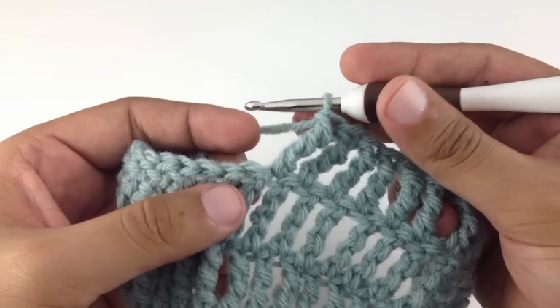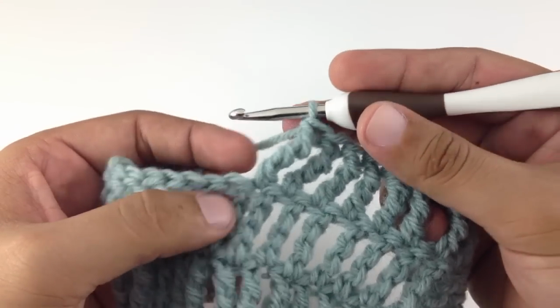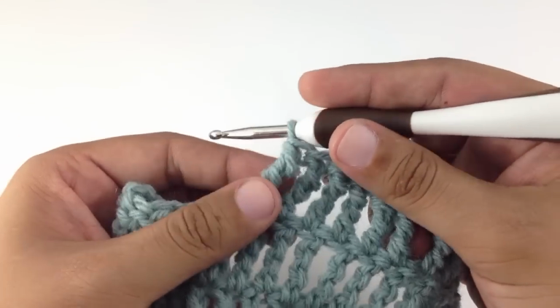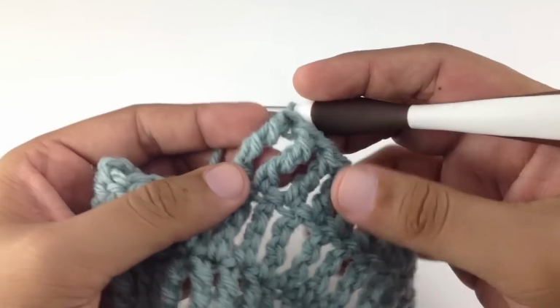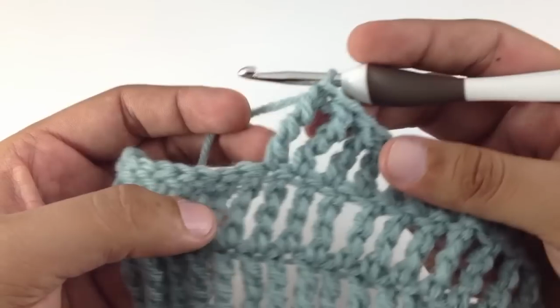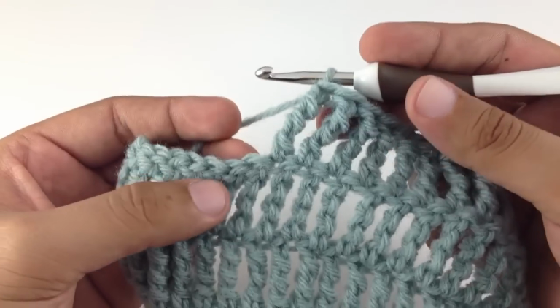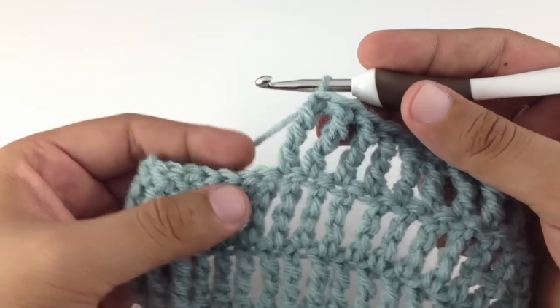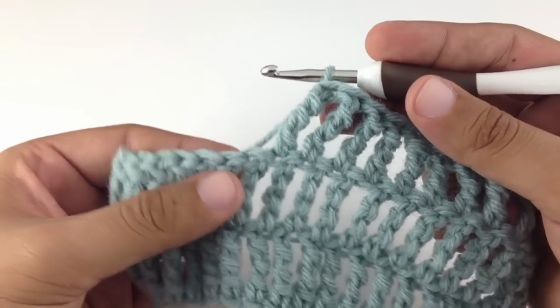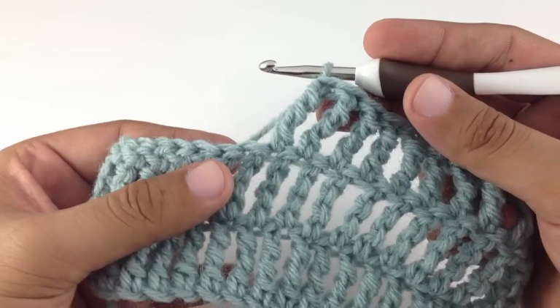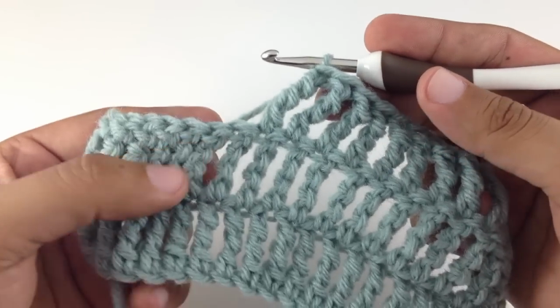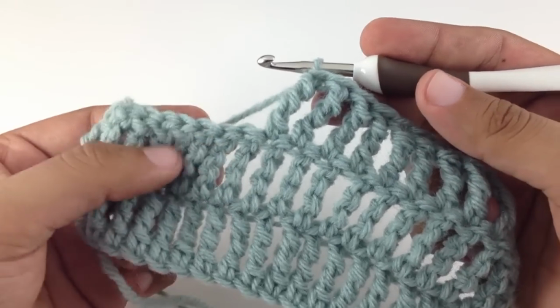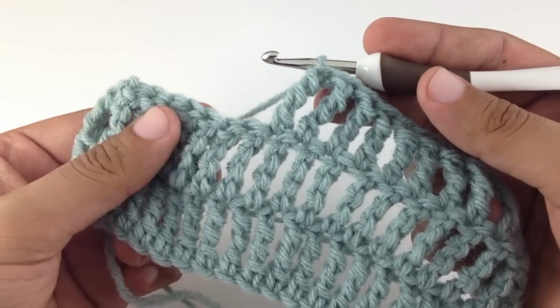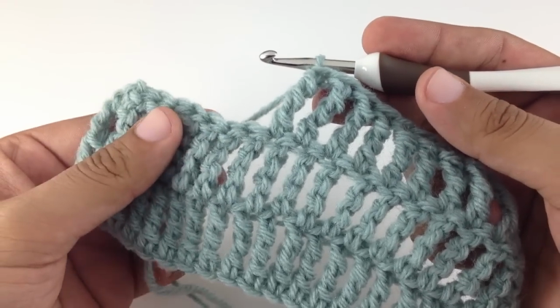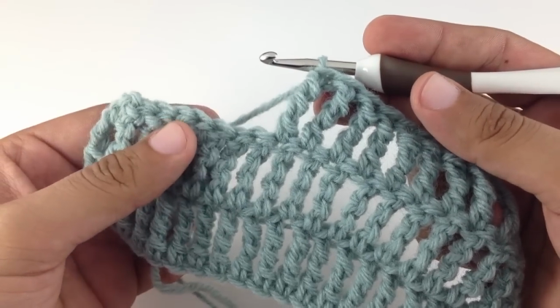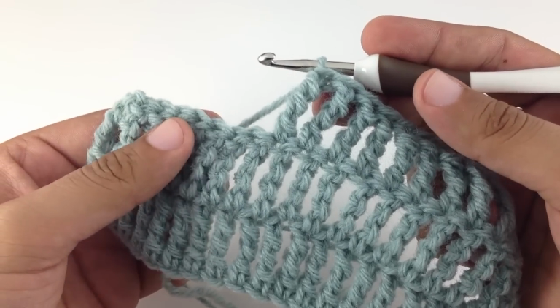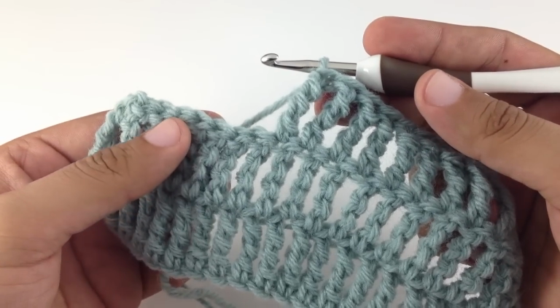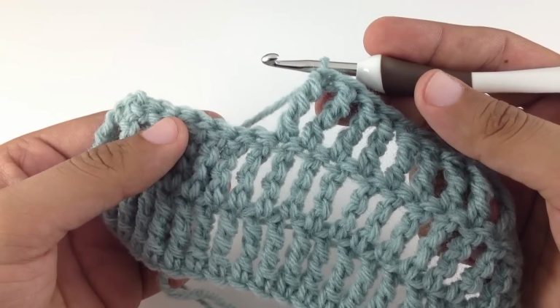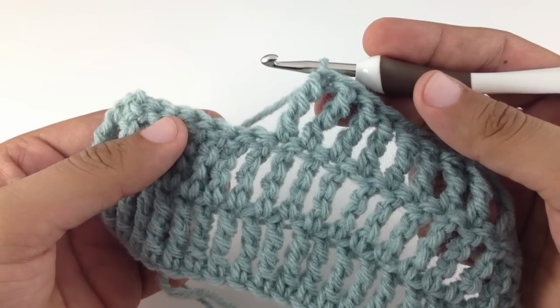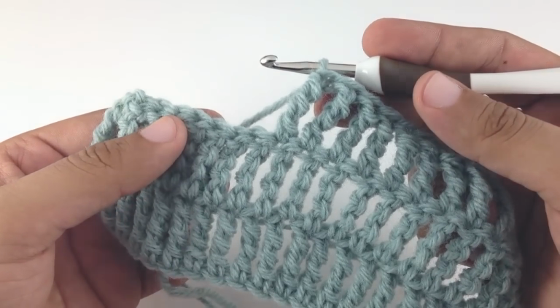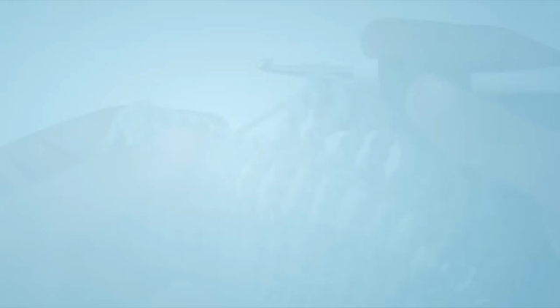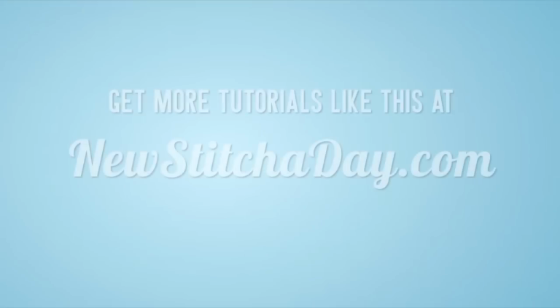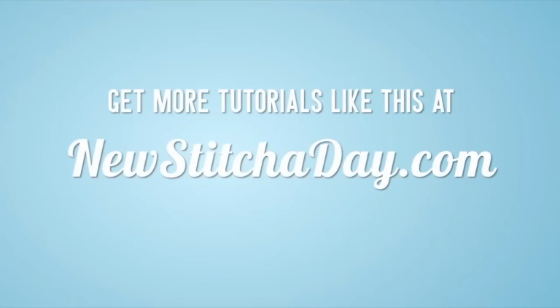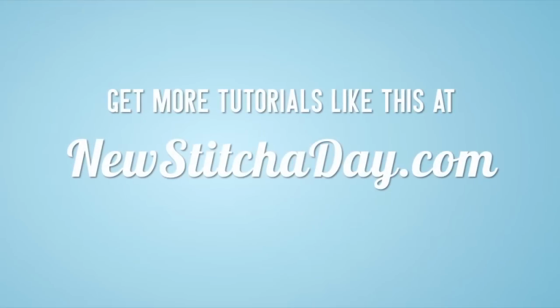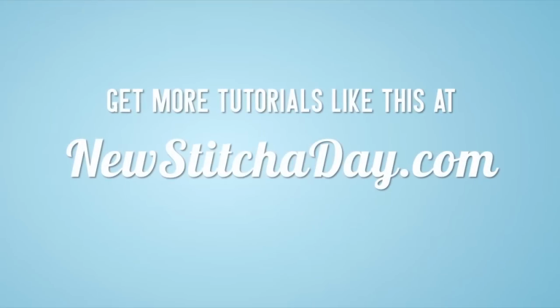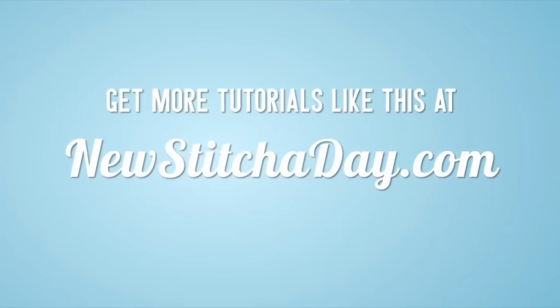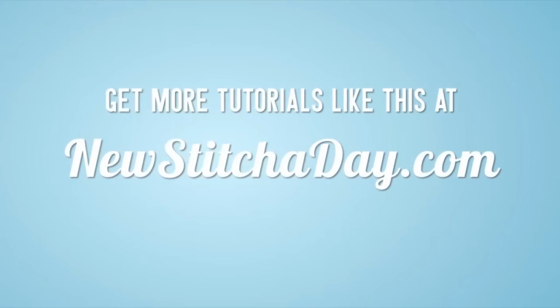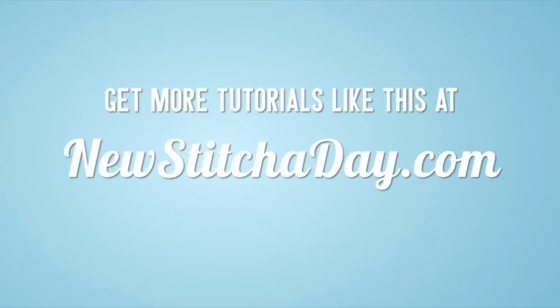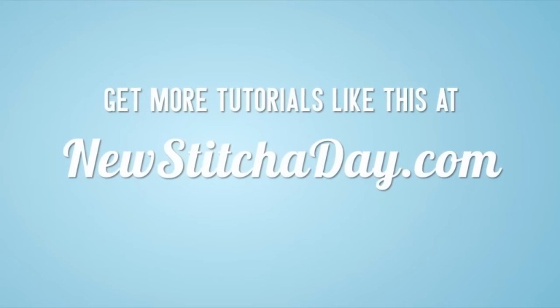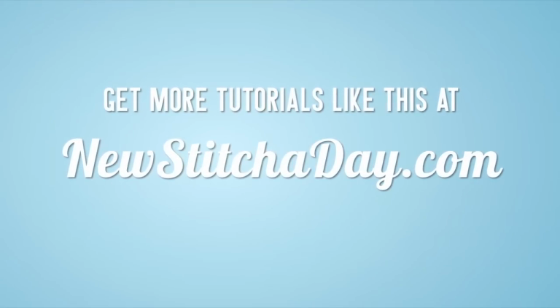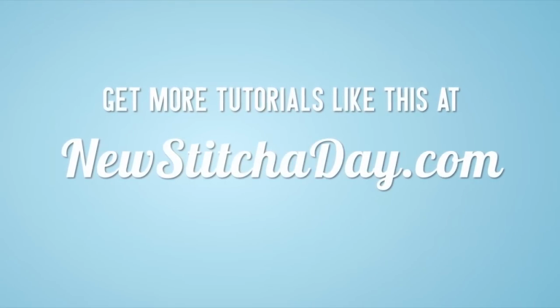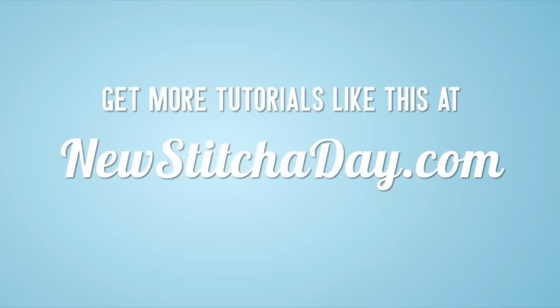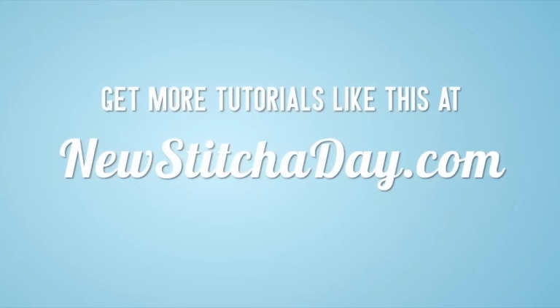And that's how you do the double triple, or double treble, crochet. Want more New Stitch A Day? Check out our website at newstitchaday.com.